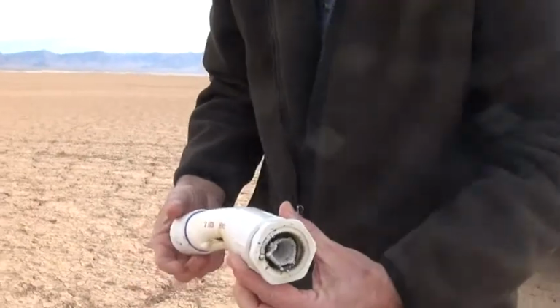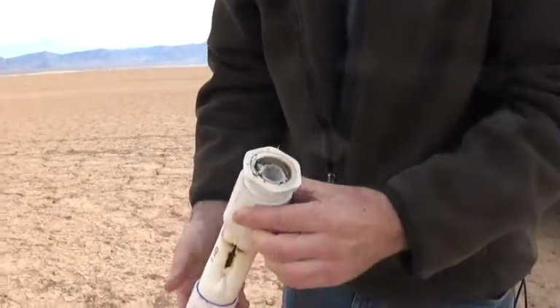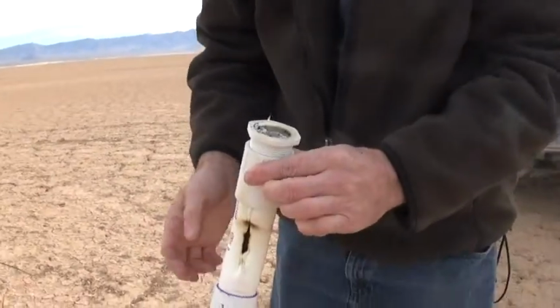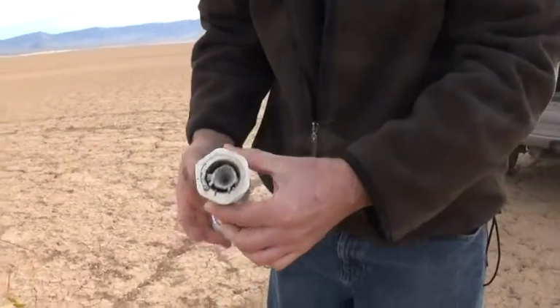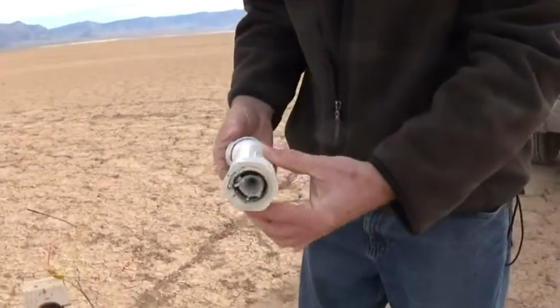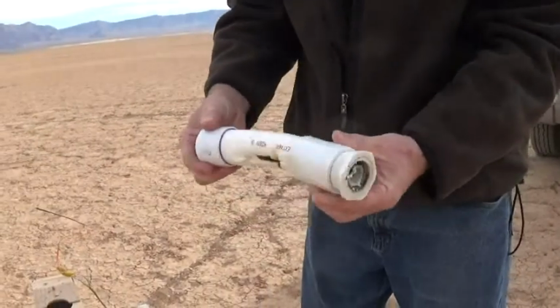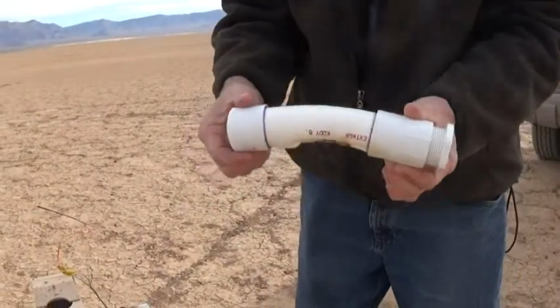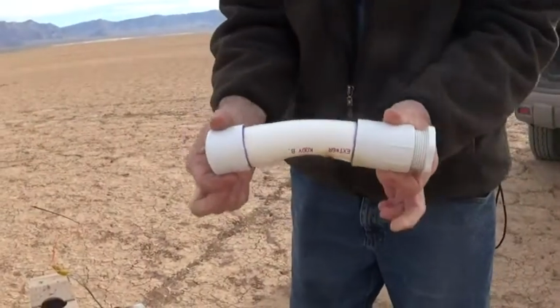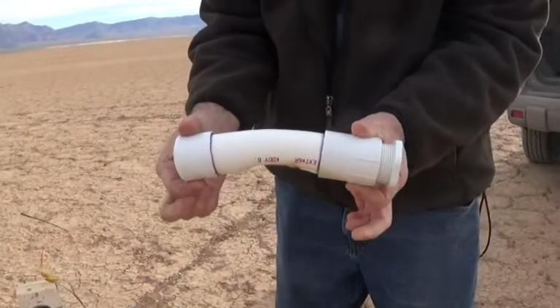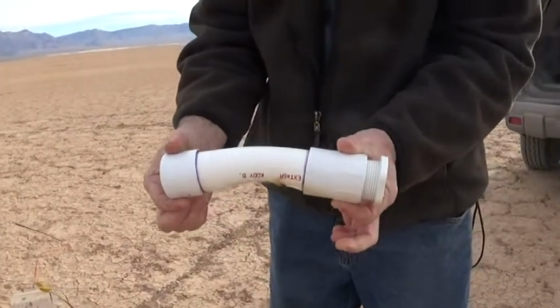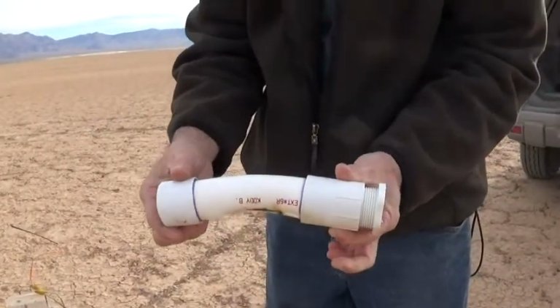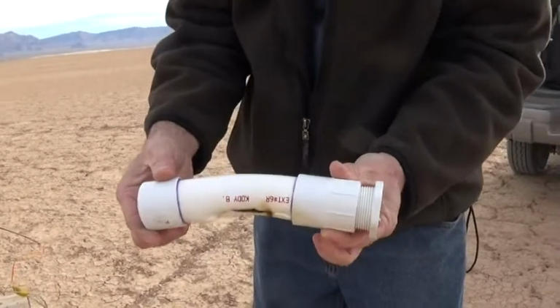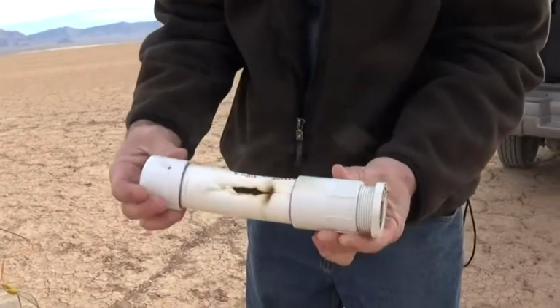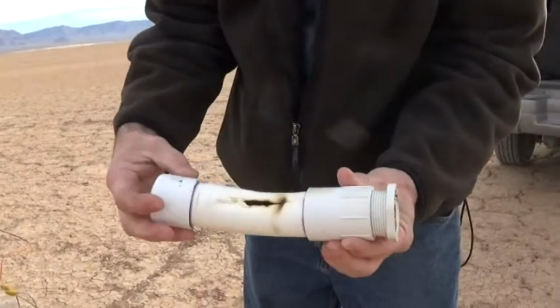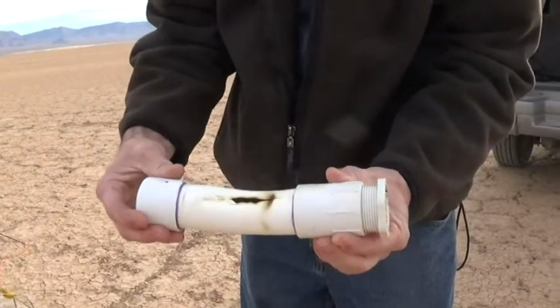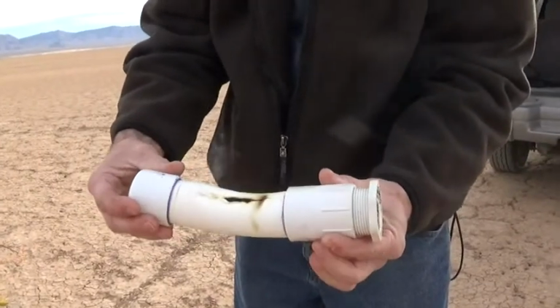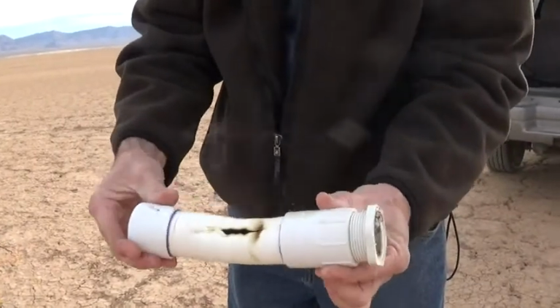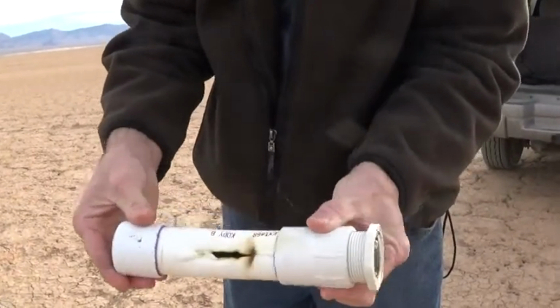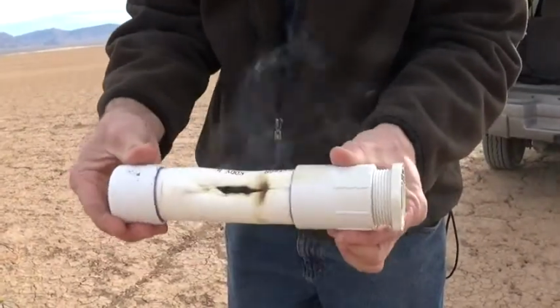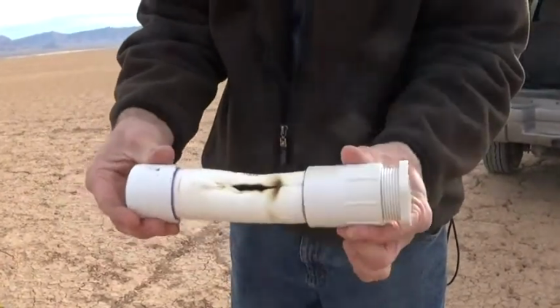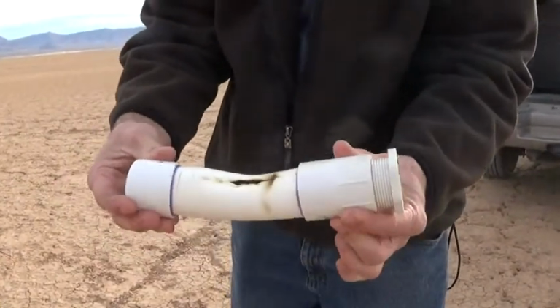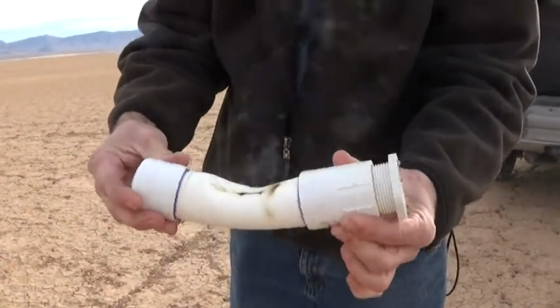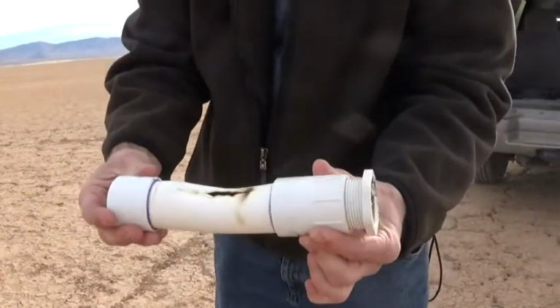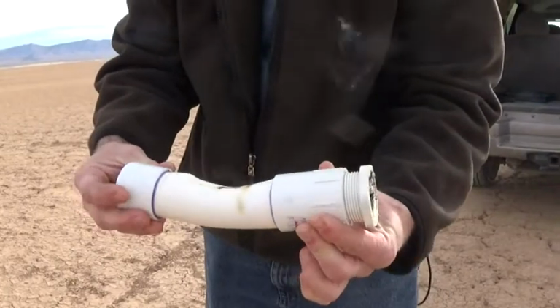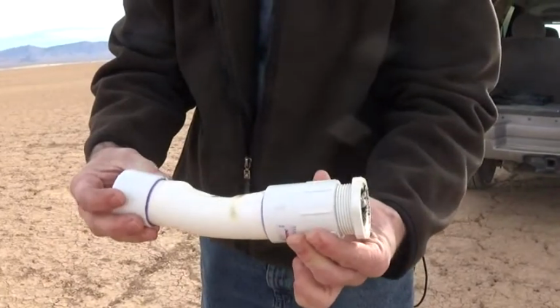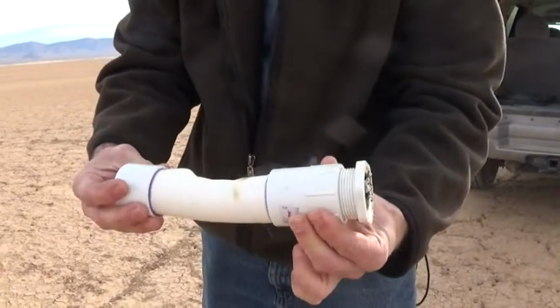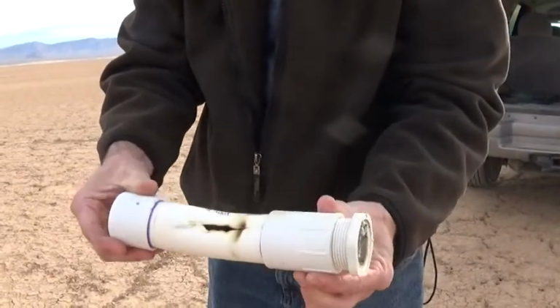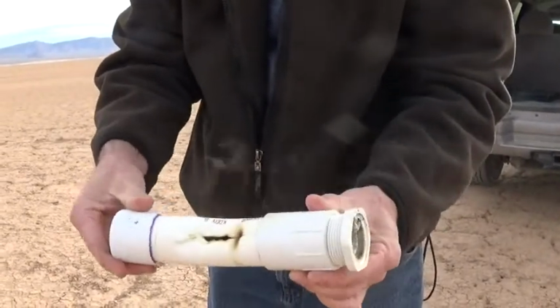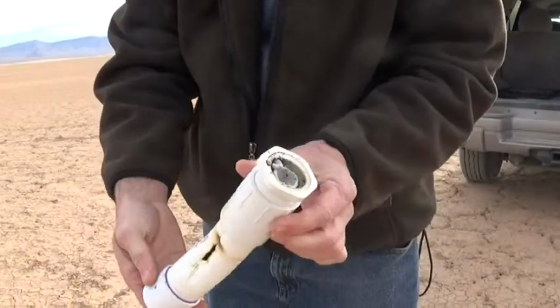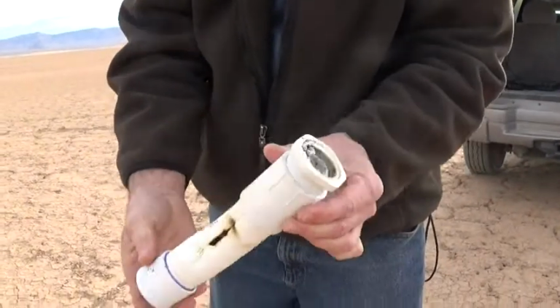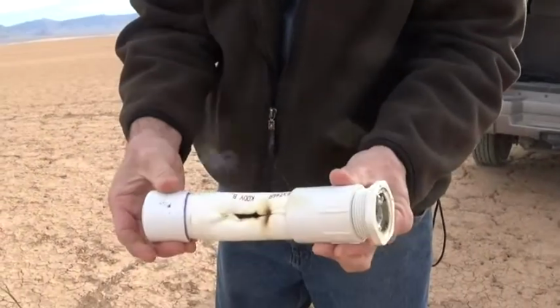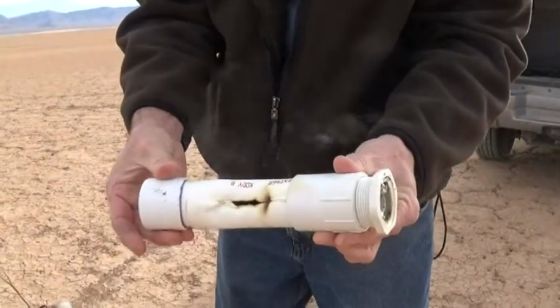So that went really well except for that — a little too much heat and it clearly blew through the side just at the end. But other than that, the burn was very good.